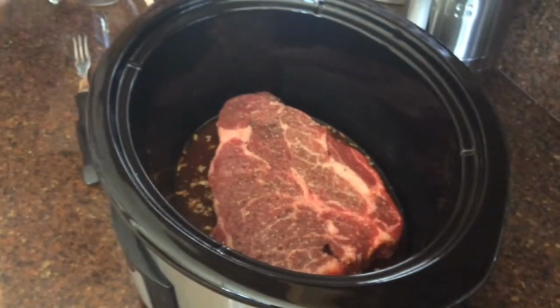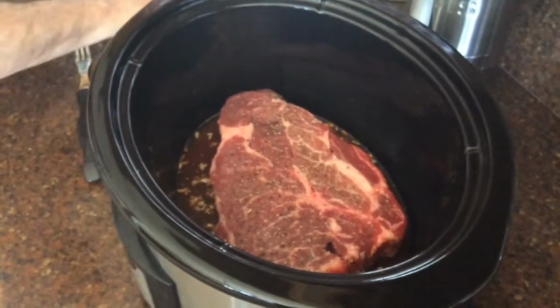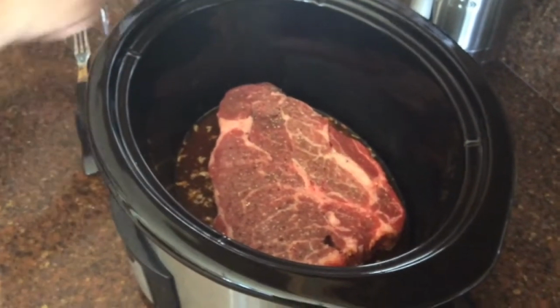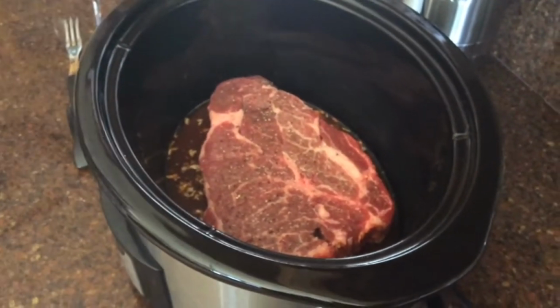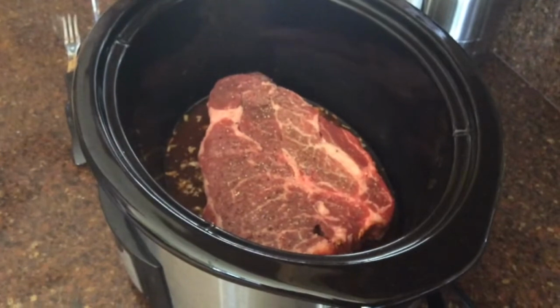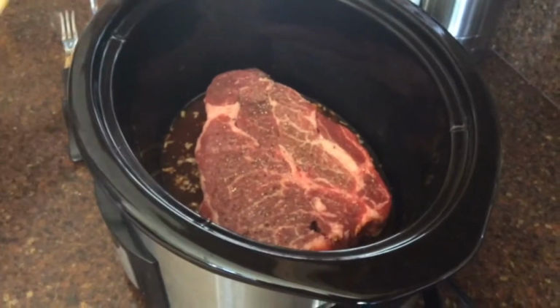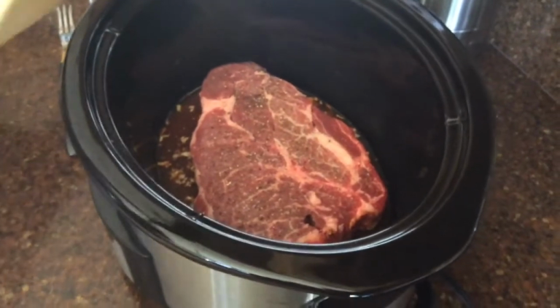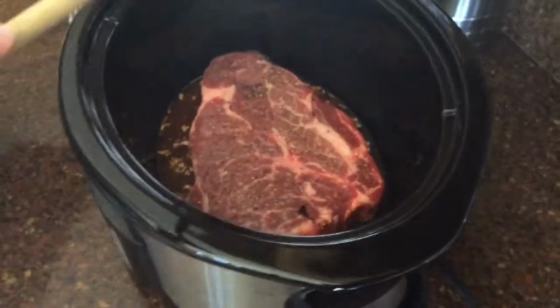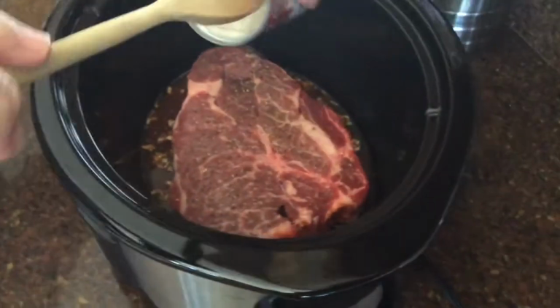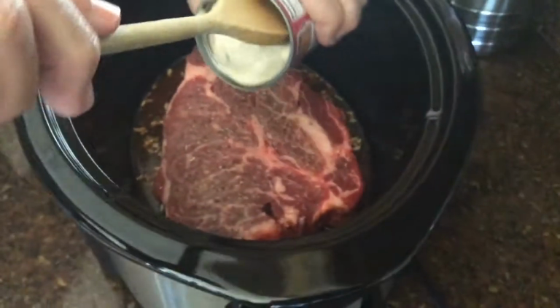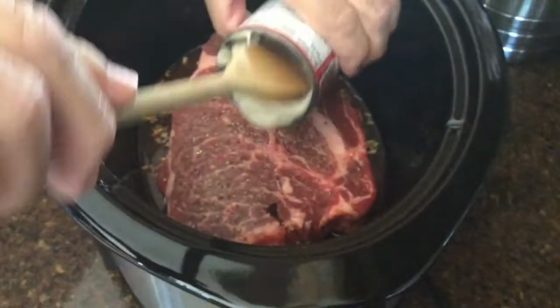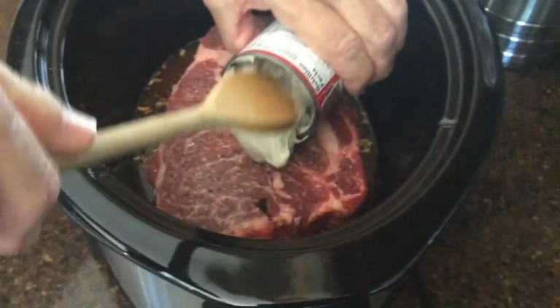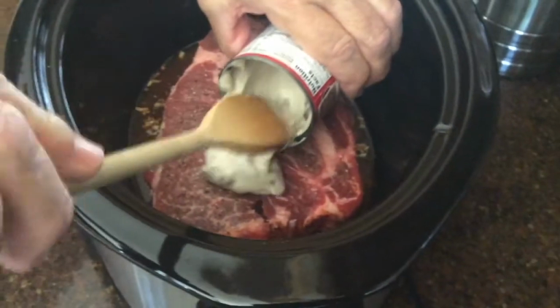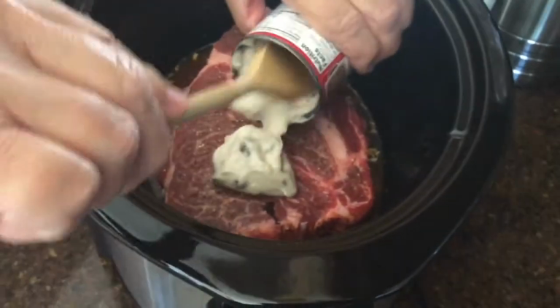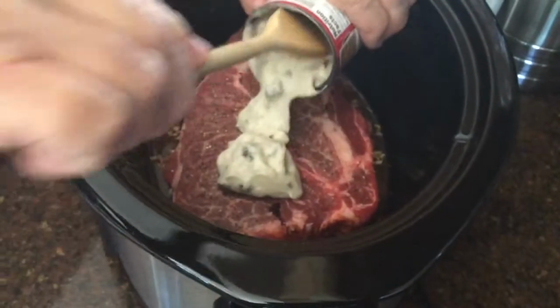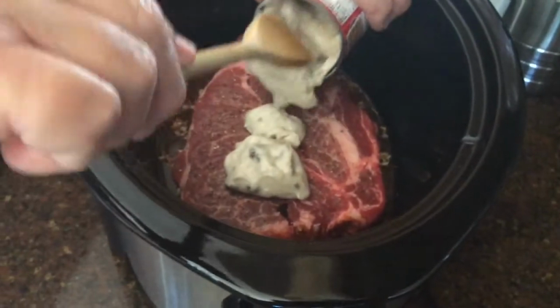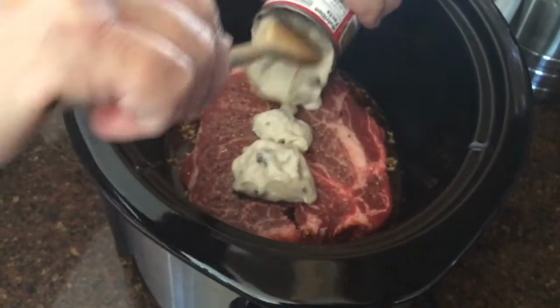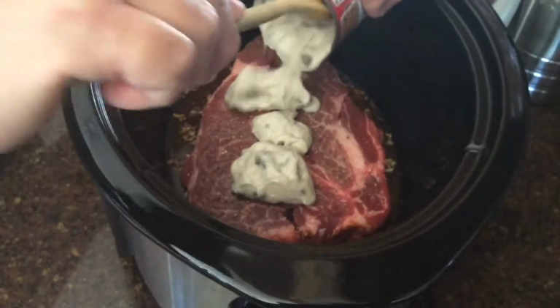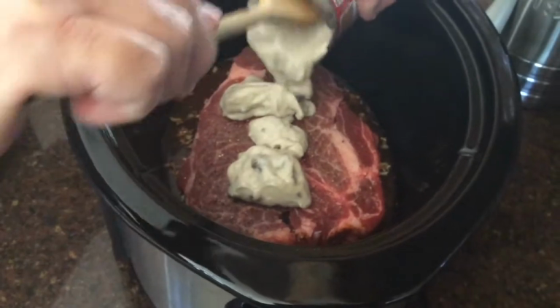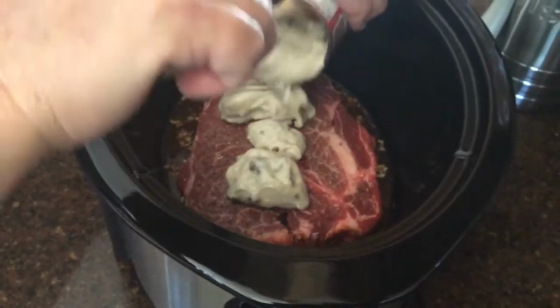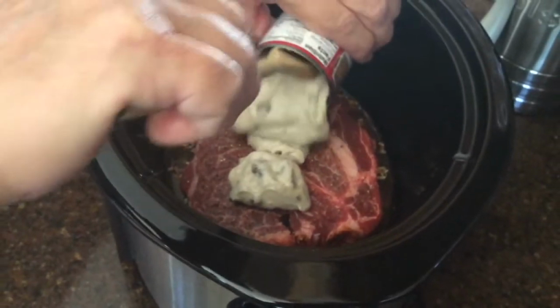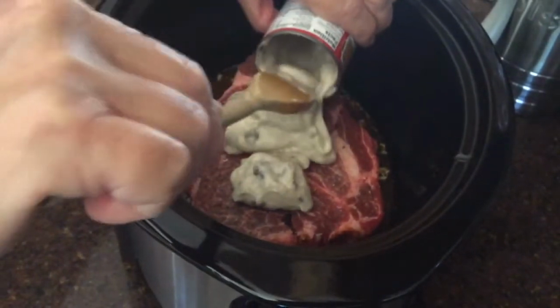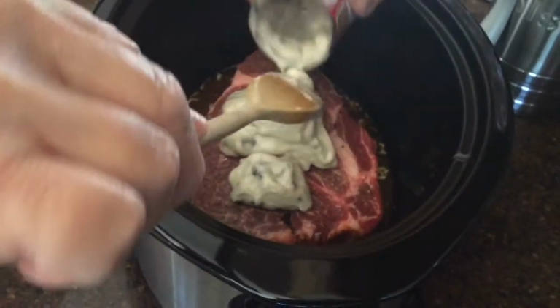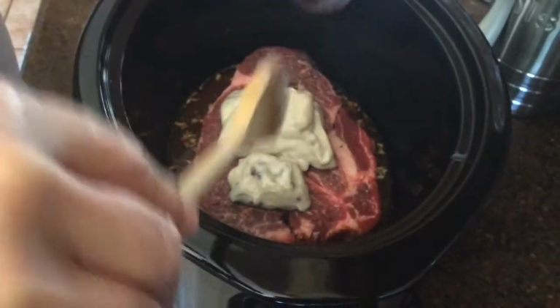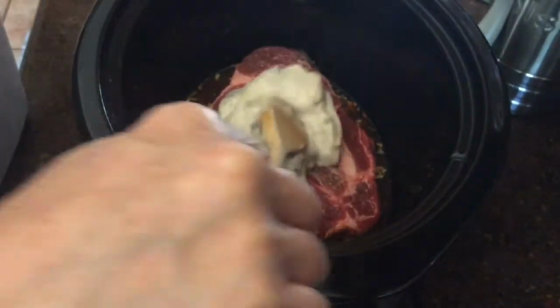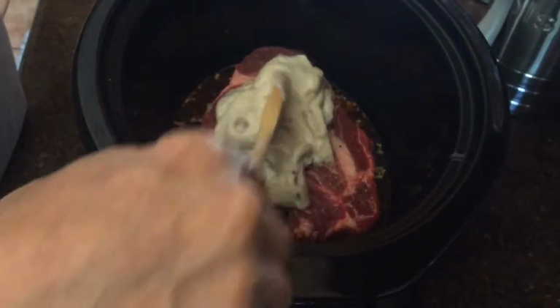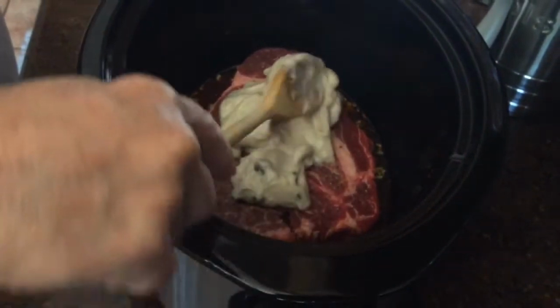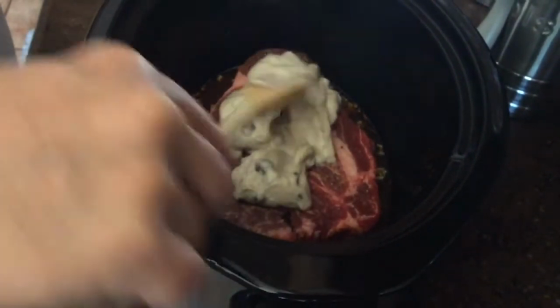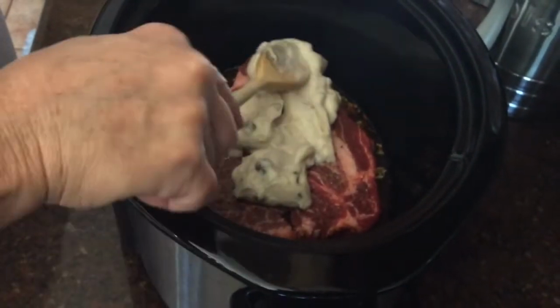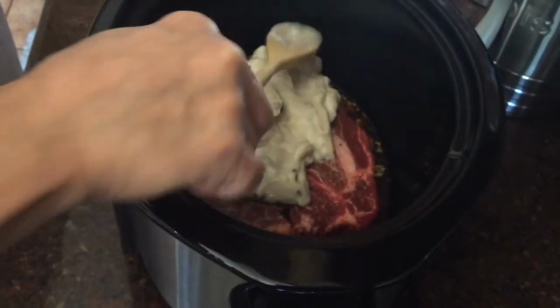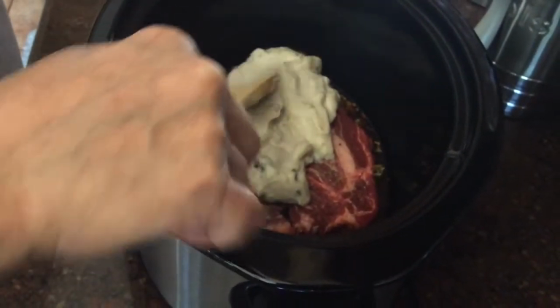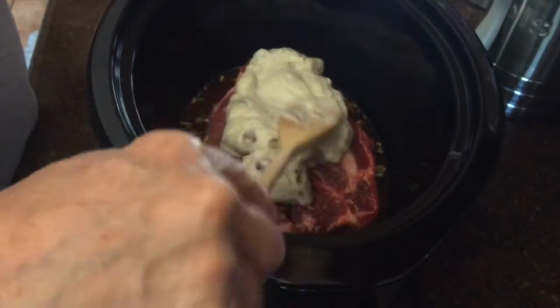Next, it's going to be cream of mushroom soup — we're just going to pour right over the top. Kind of spread it around, make sure it's covered.